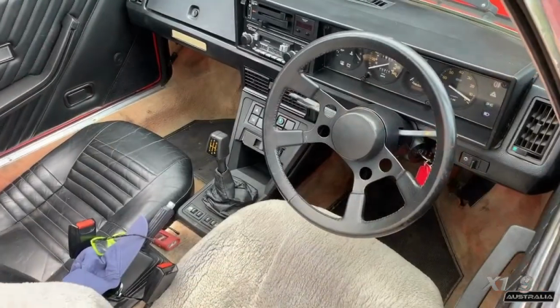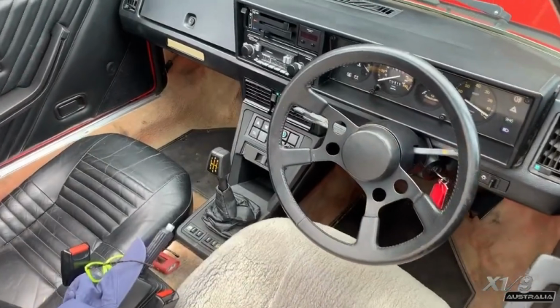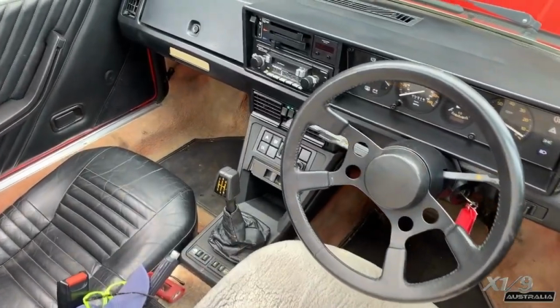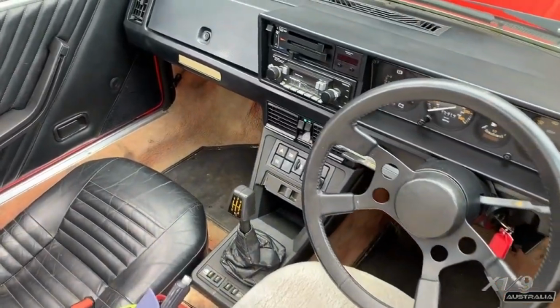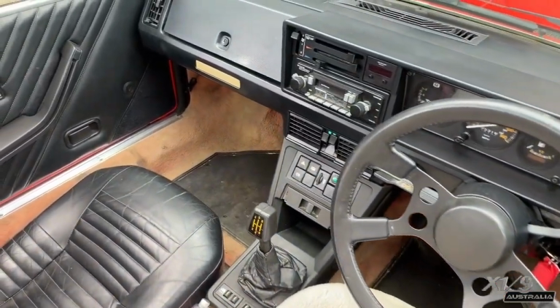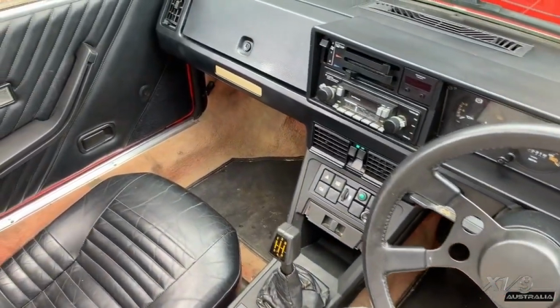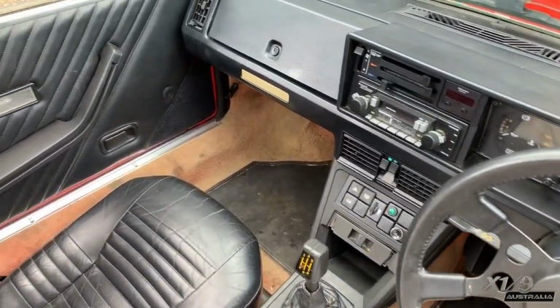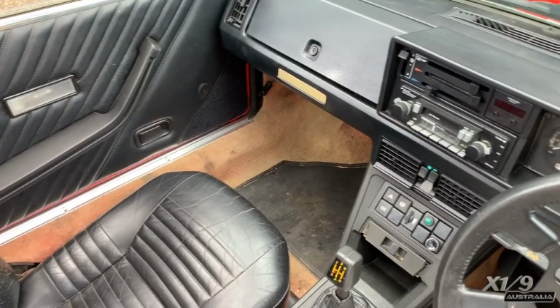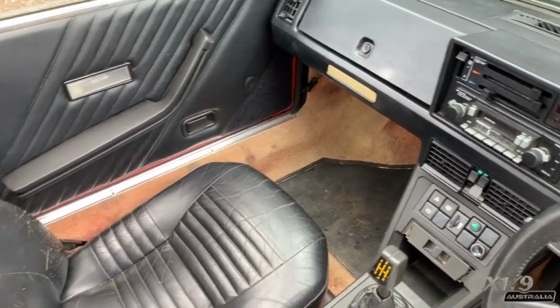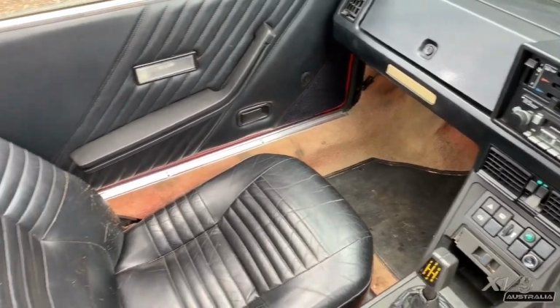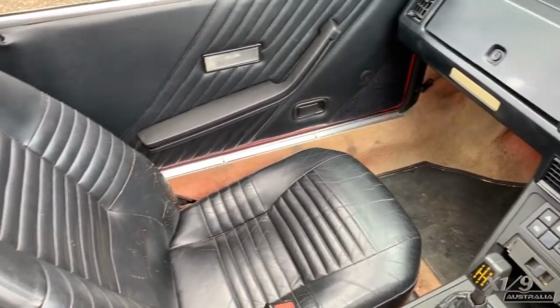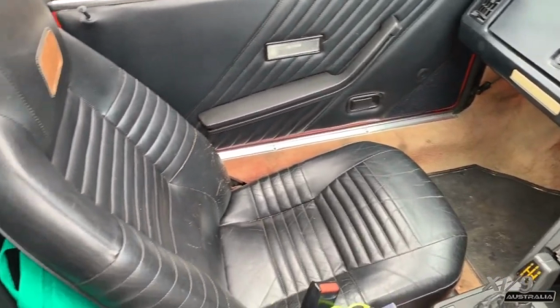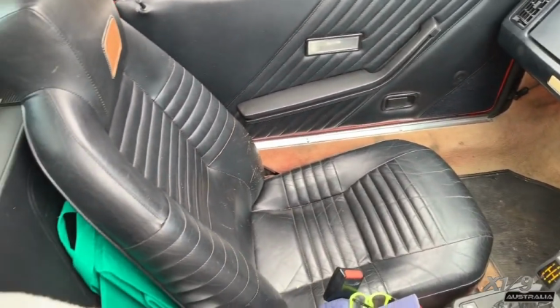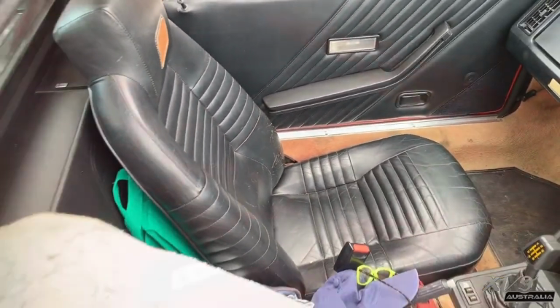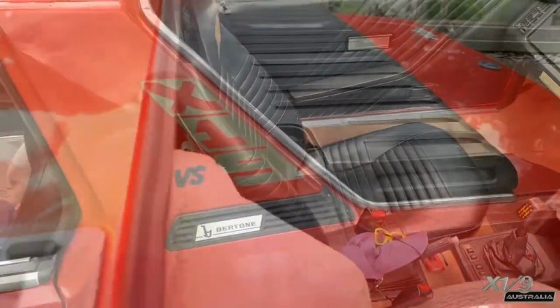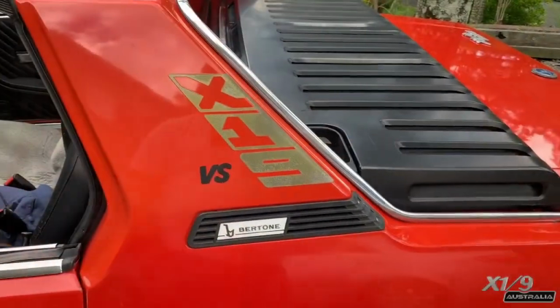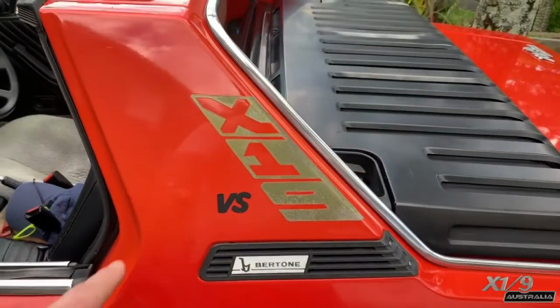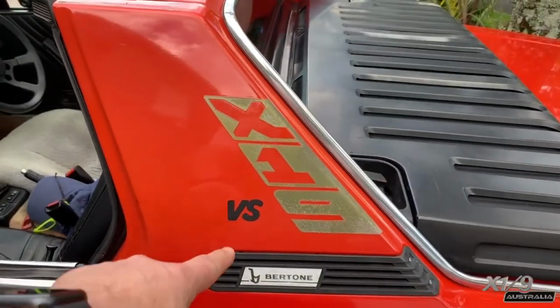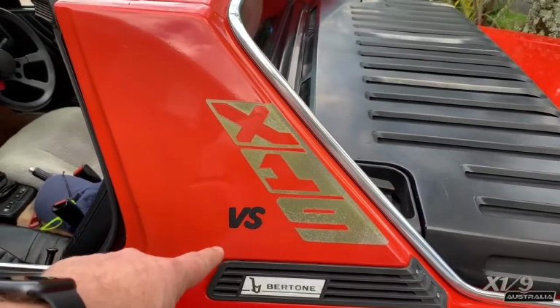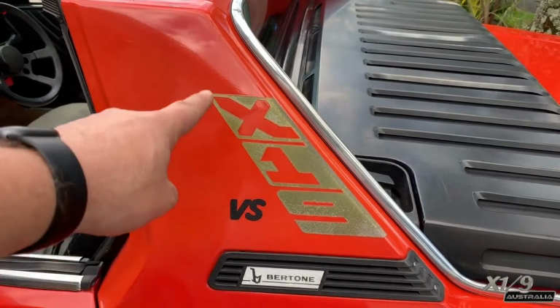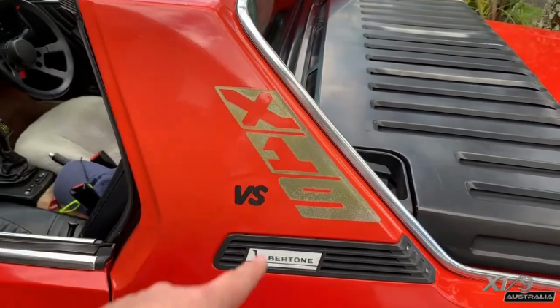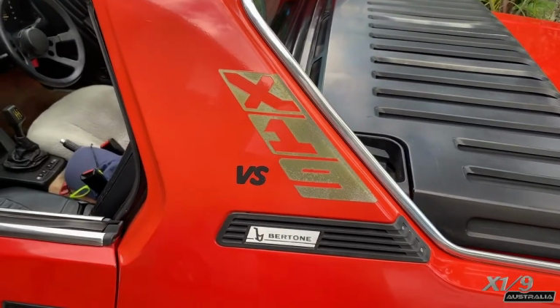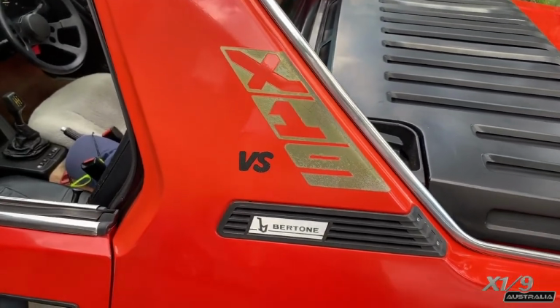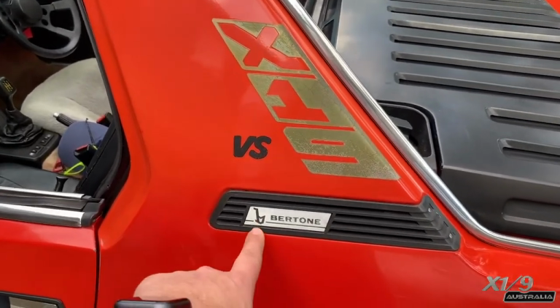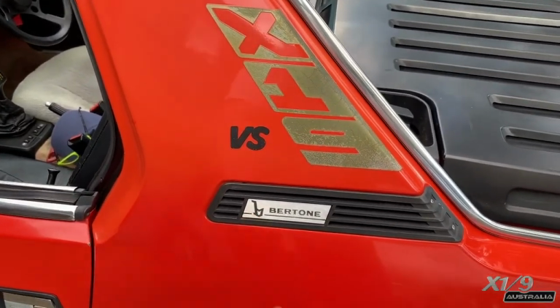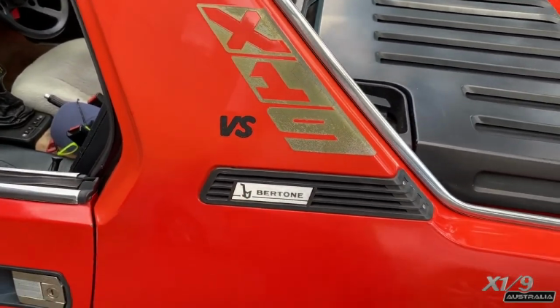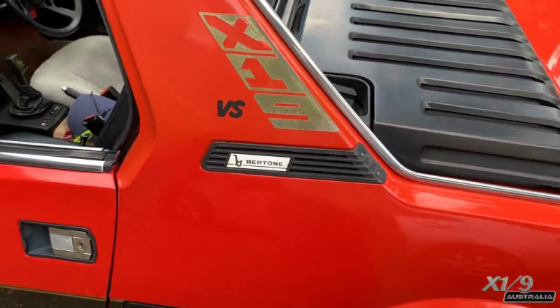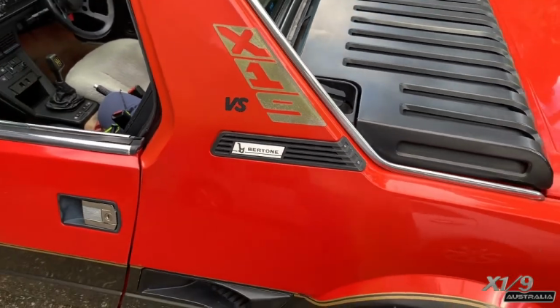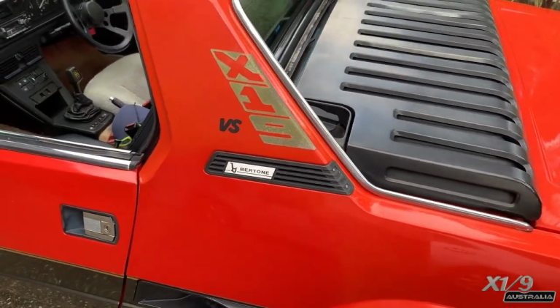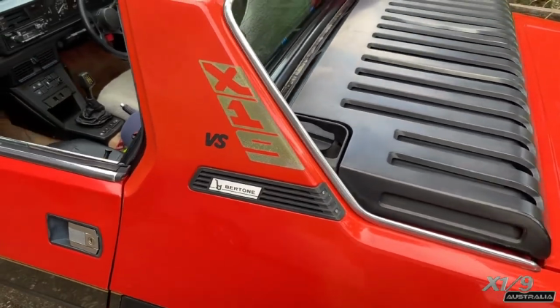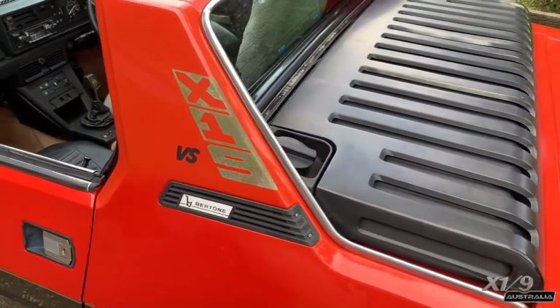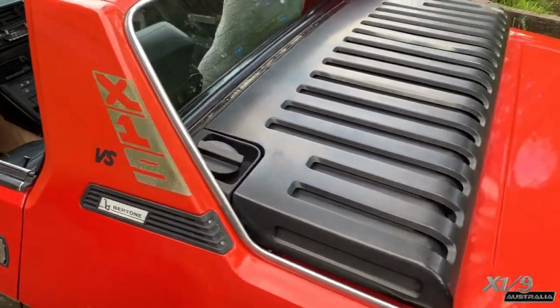The horn button no longer has any emblem on it, and the instrument cluster still has the word Fiat. There was a small VS sticker and a vertical X-19 logo, as well as the later model Bertone badge in the pillar.